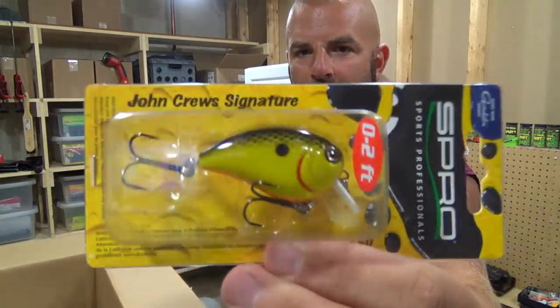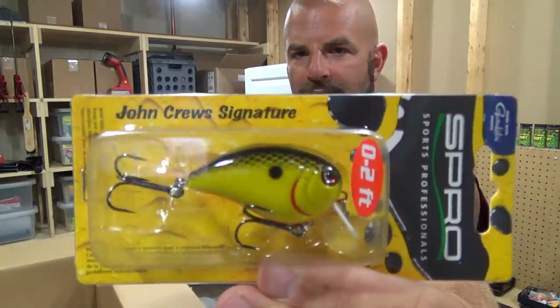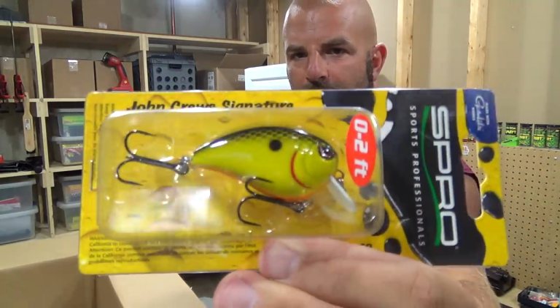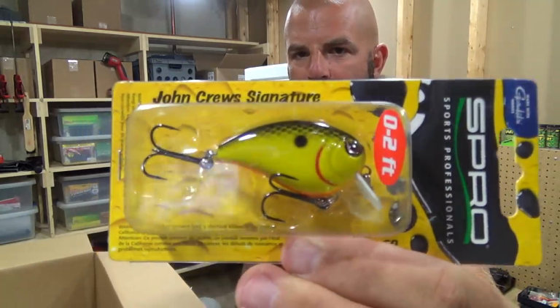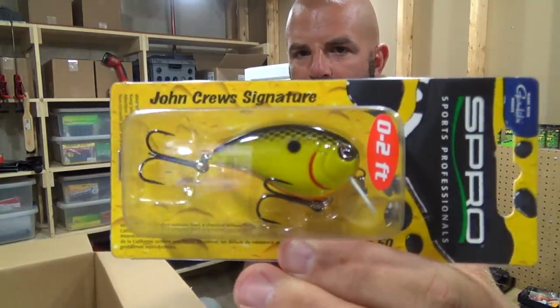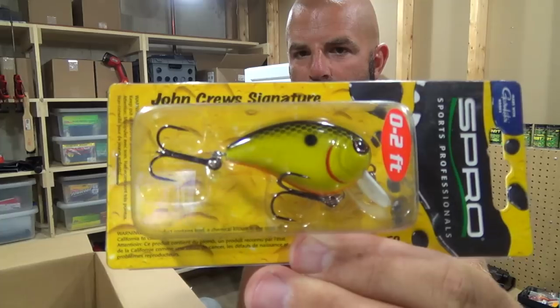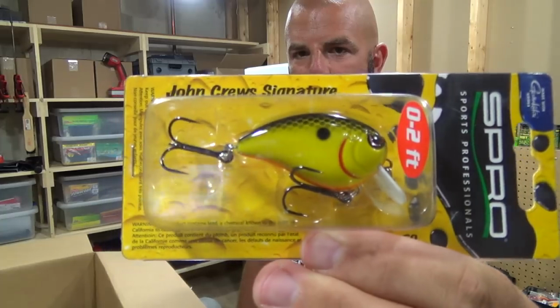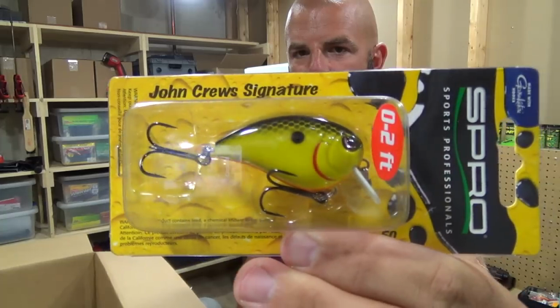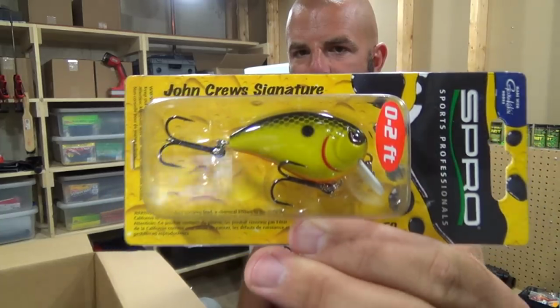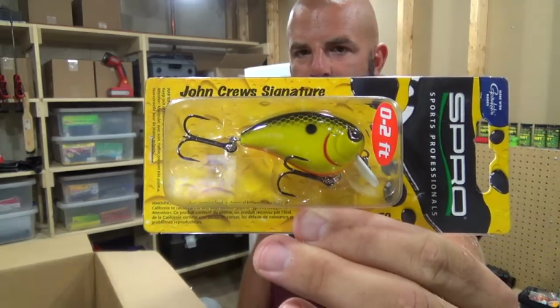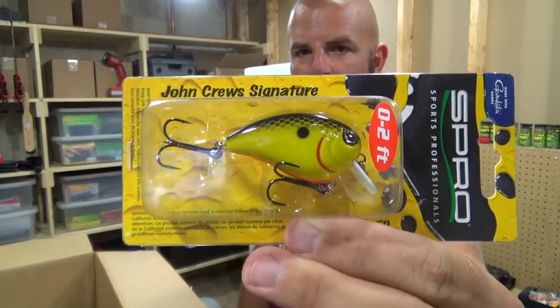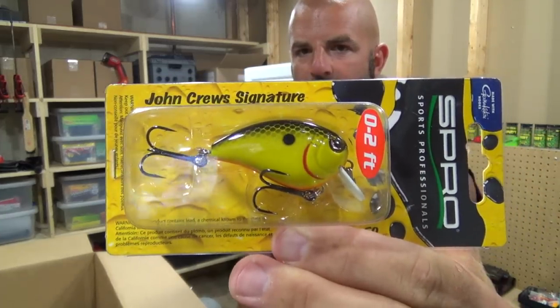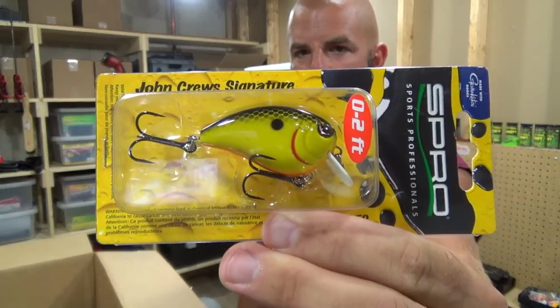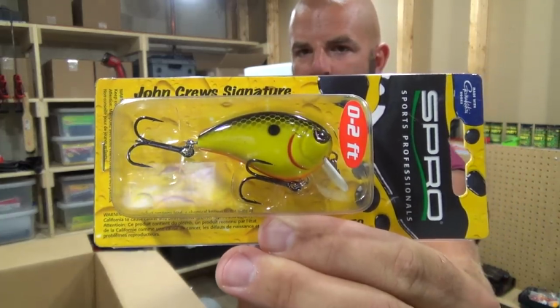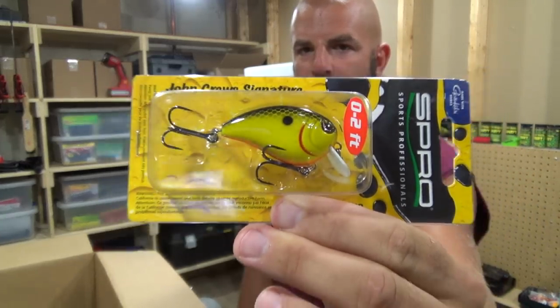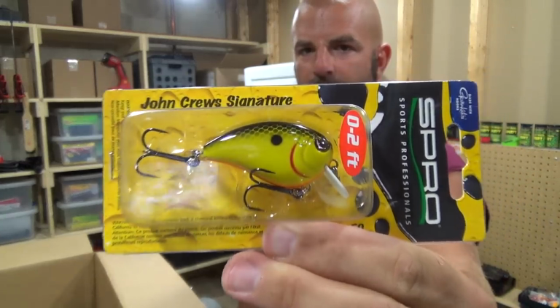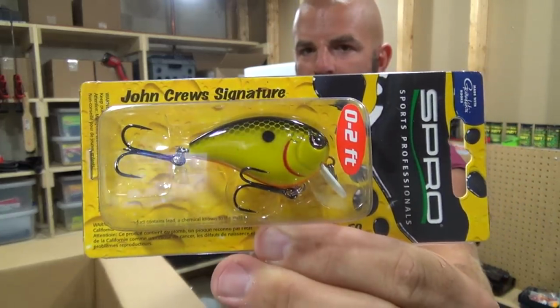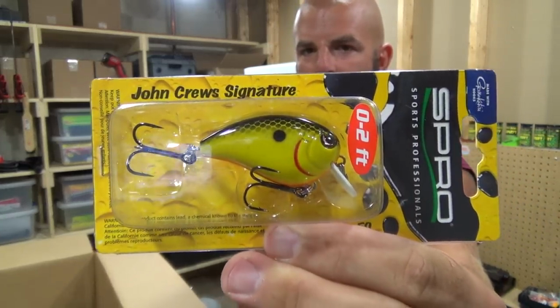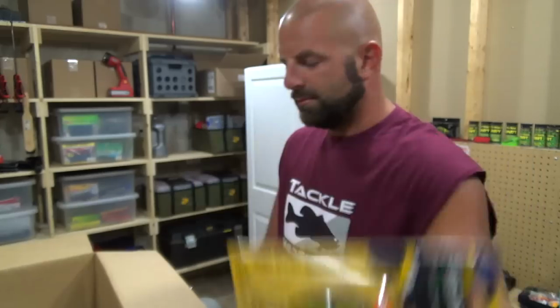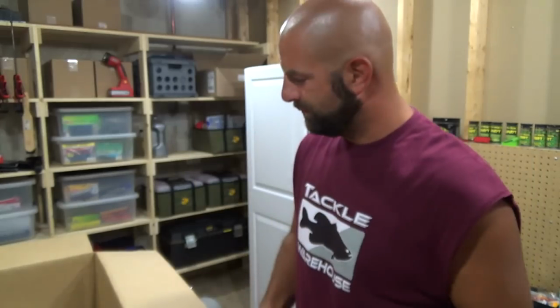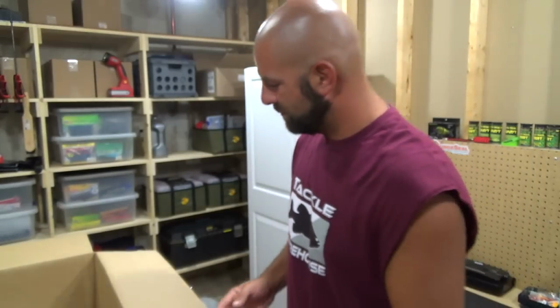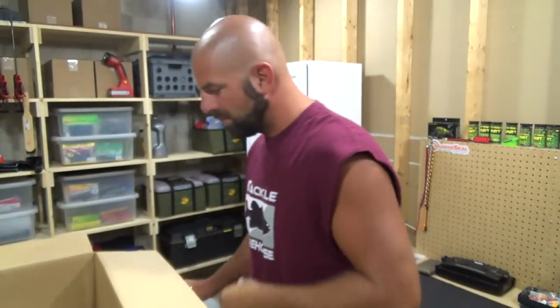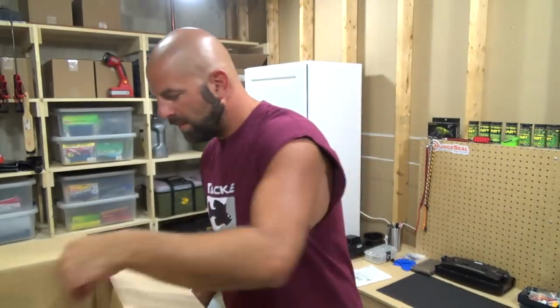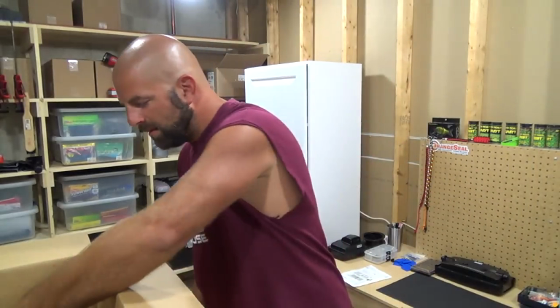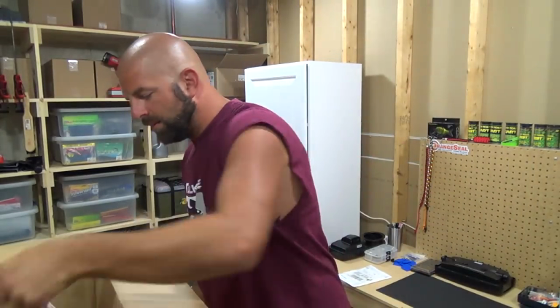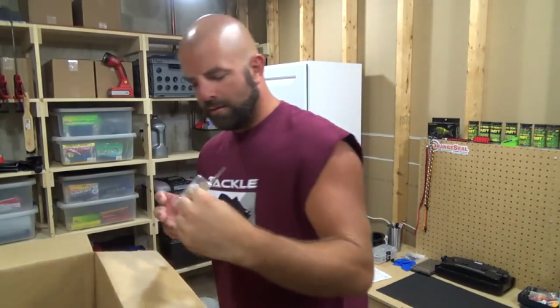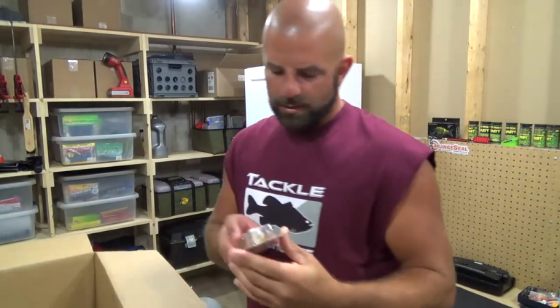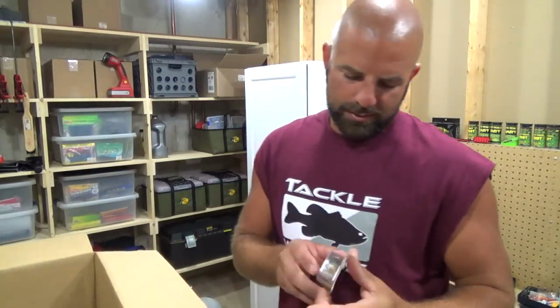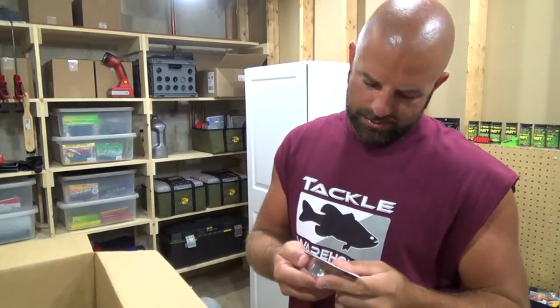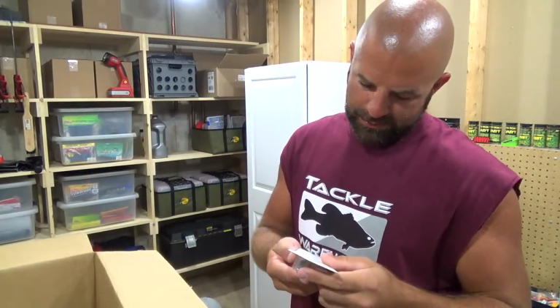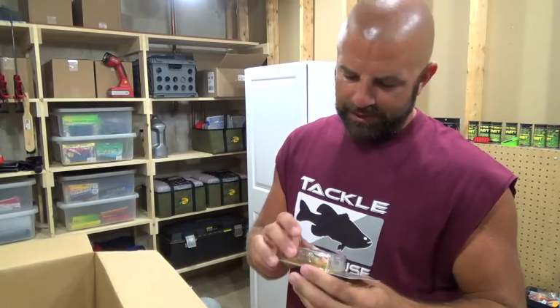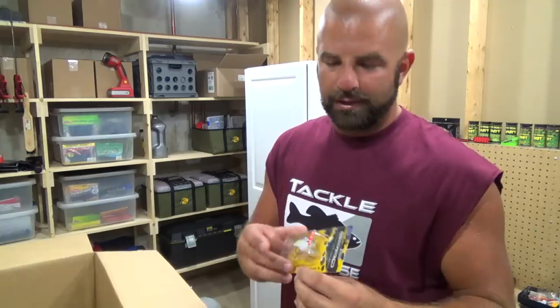I can already see we got a little glare on the package, but you guys should be able to see that. Again, give me some feedback. We got another one — nasty shad.